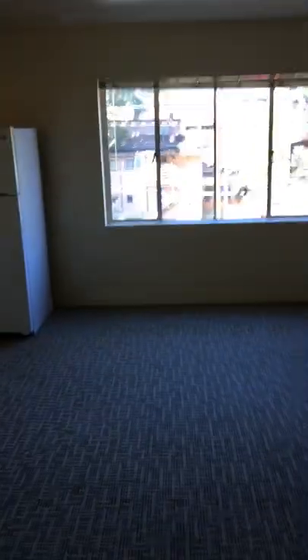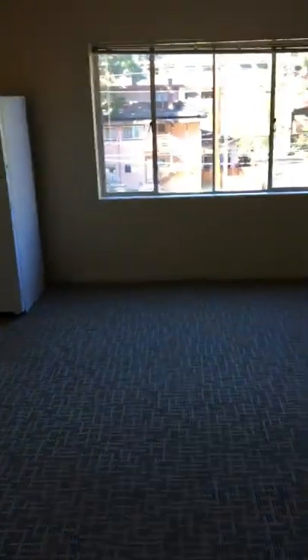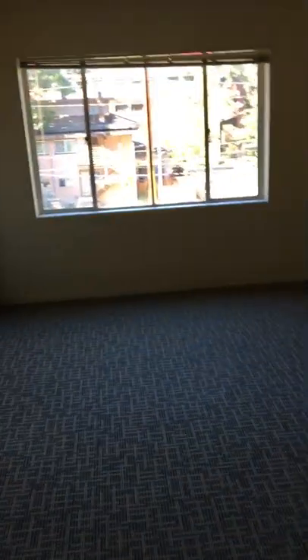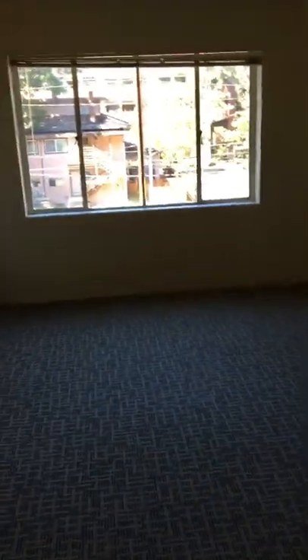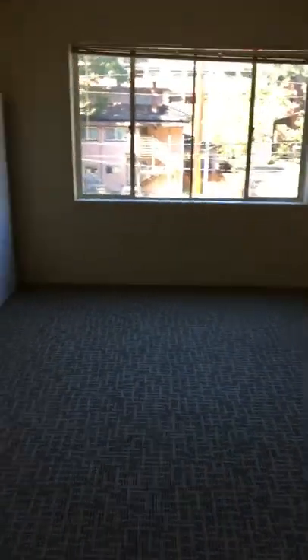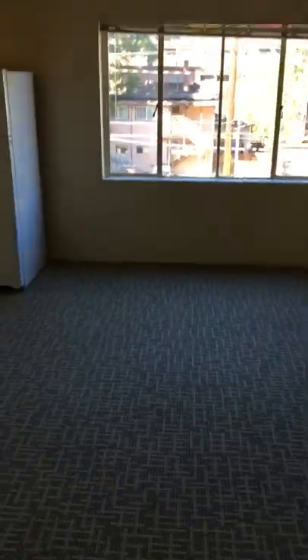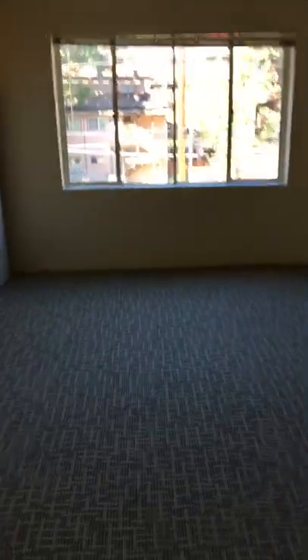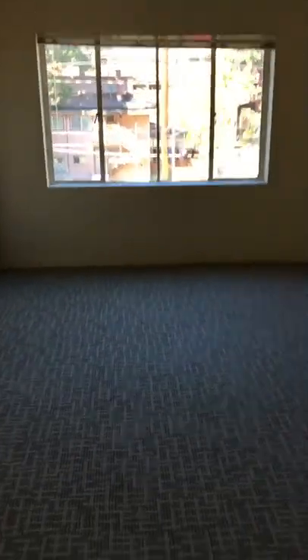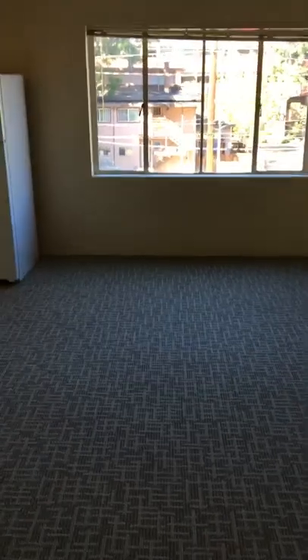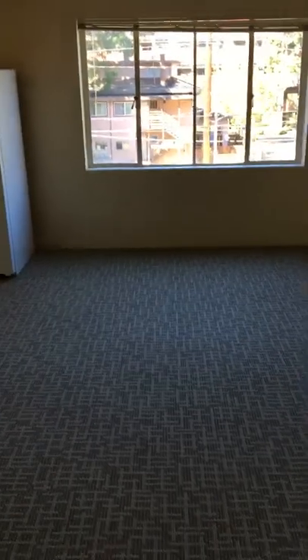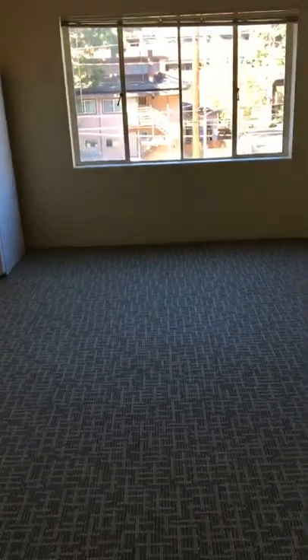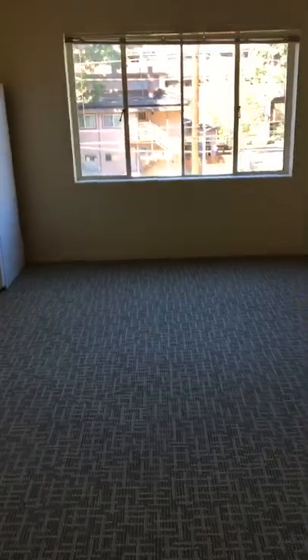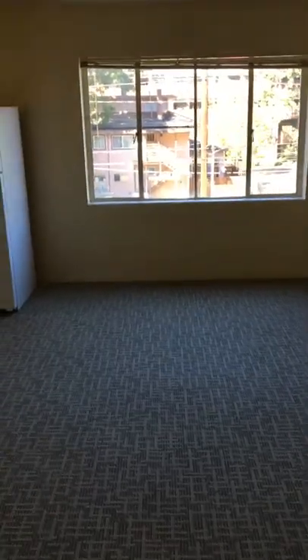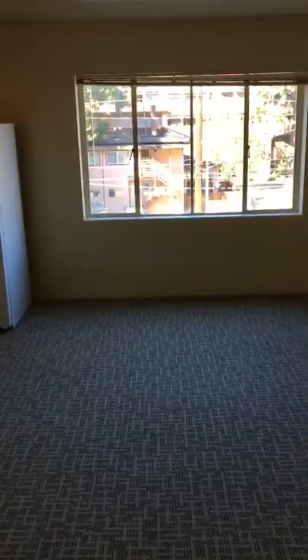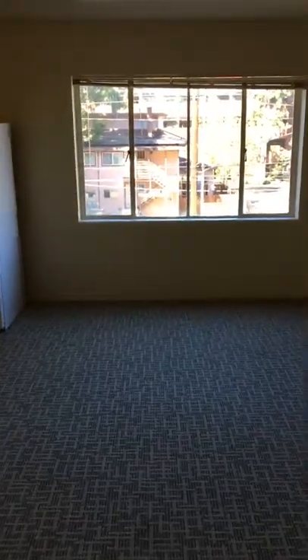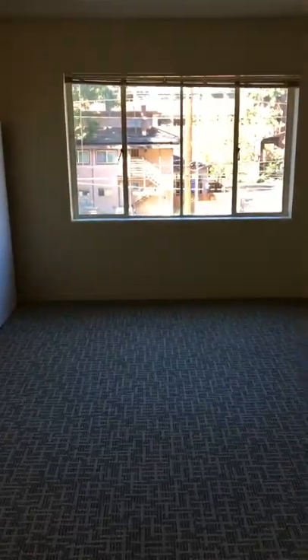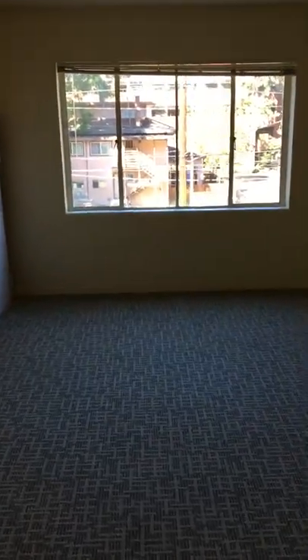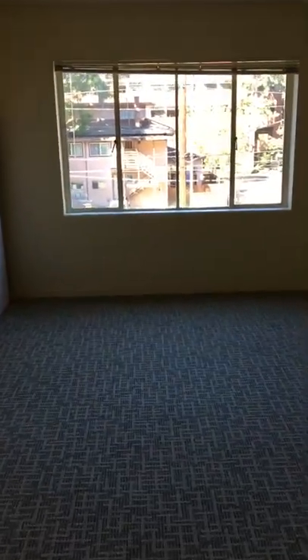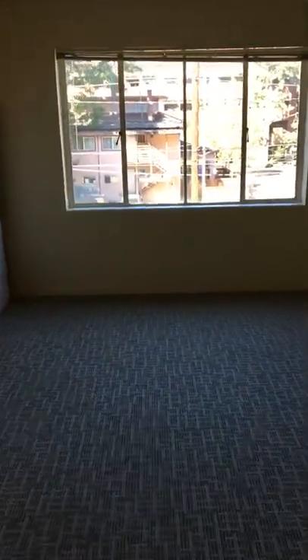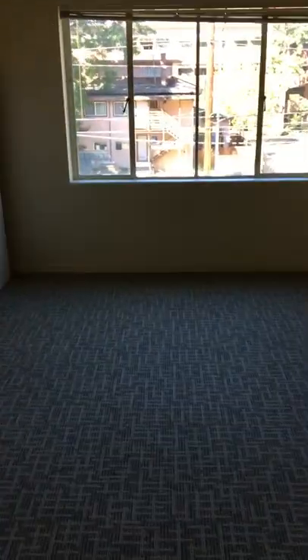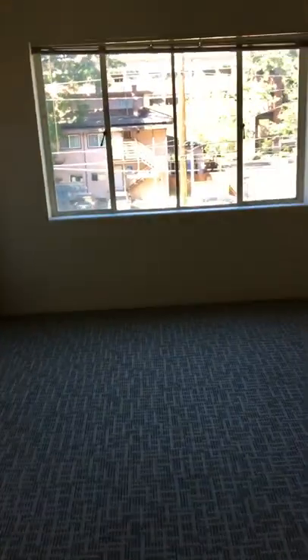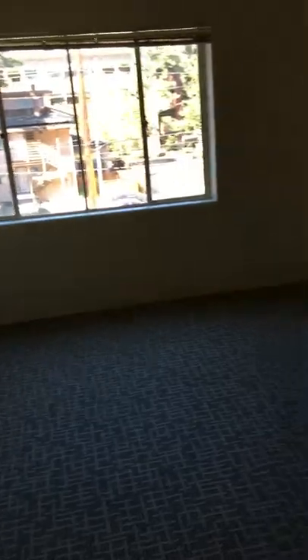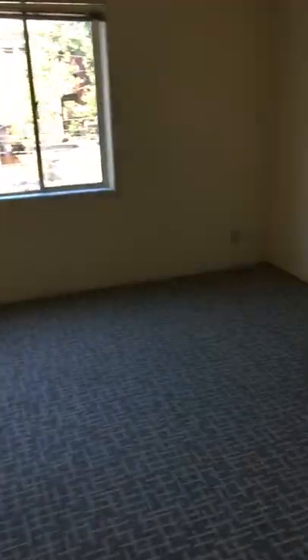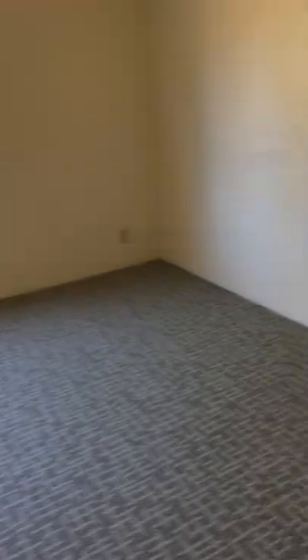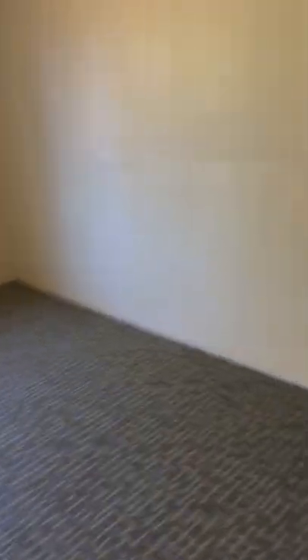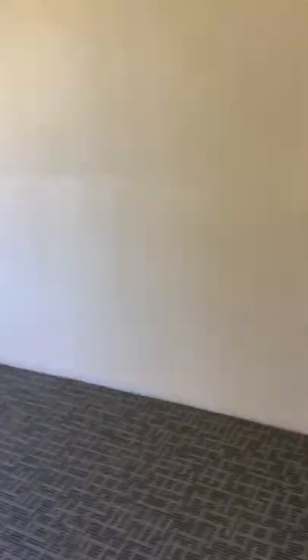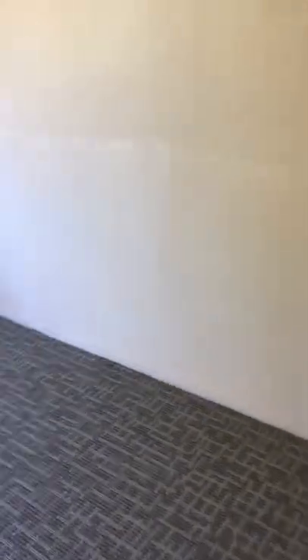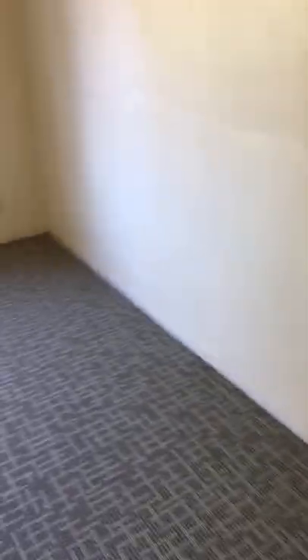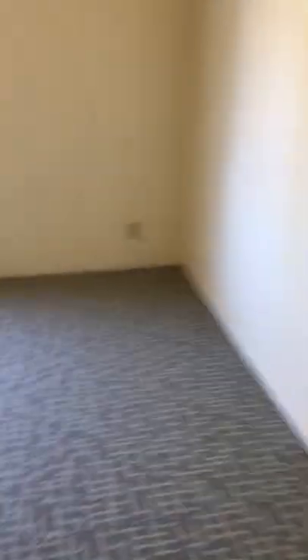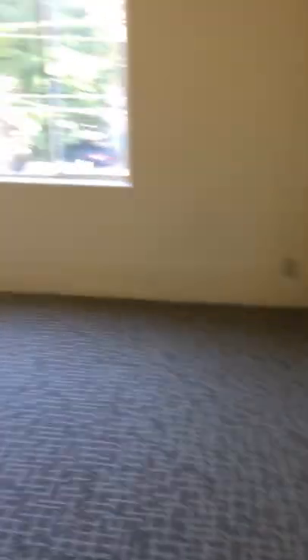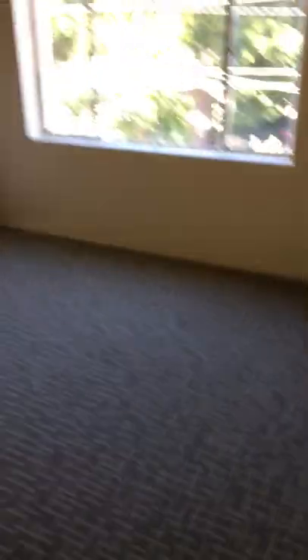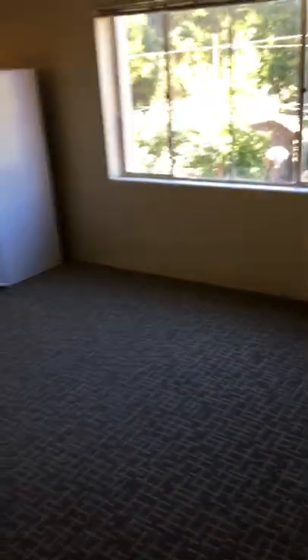As you walk in the door, this is the main room. There's the big window with lots of natural light.